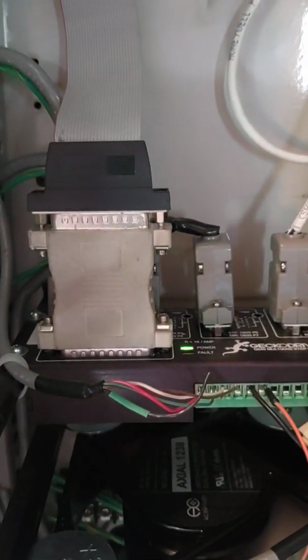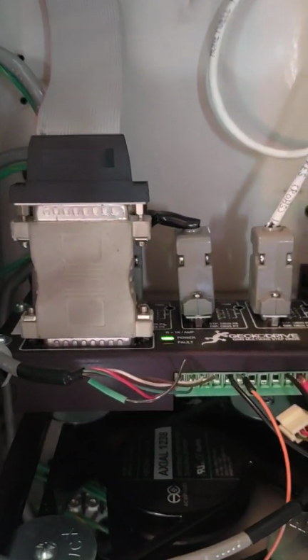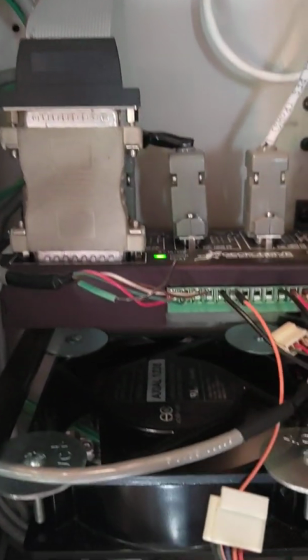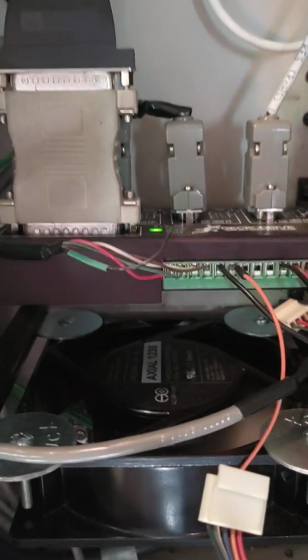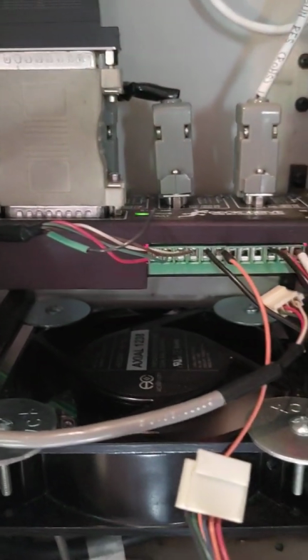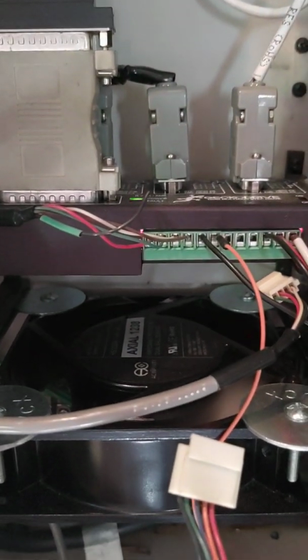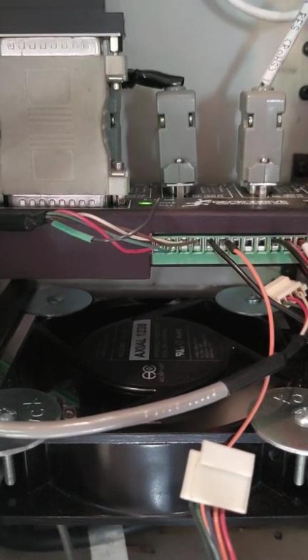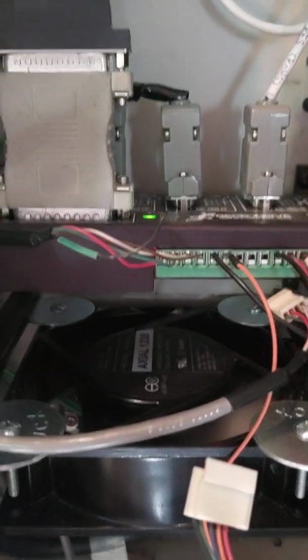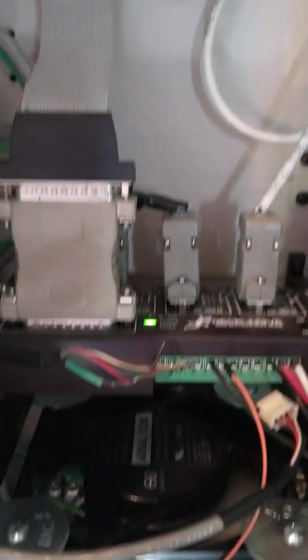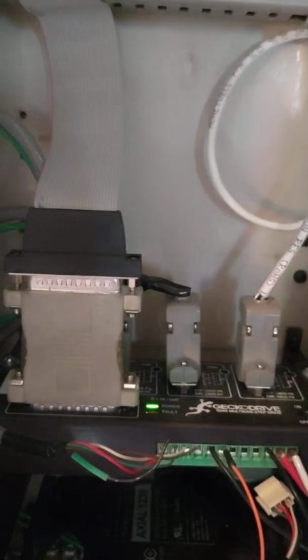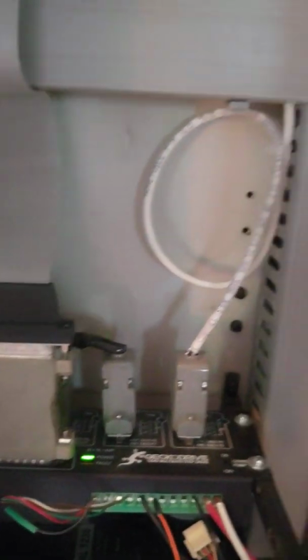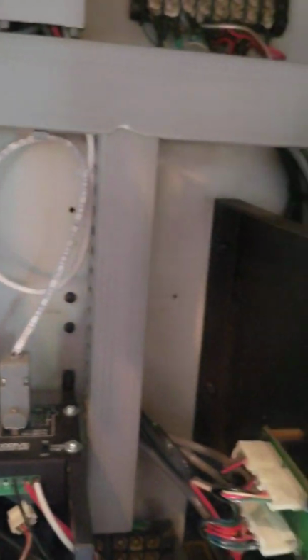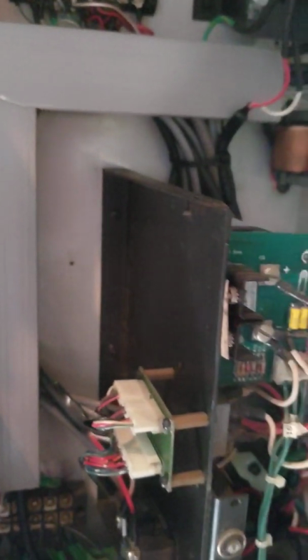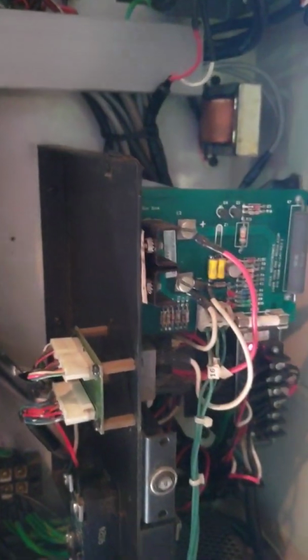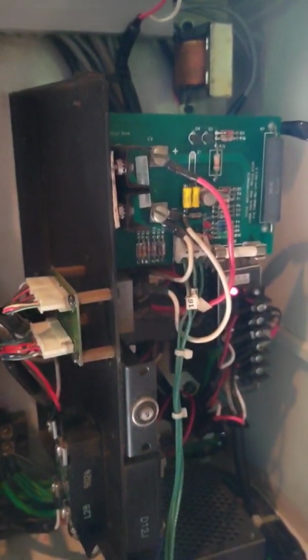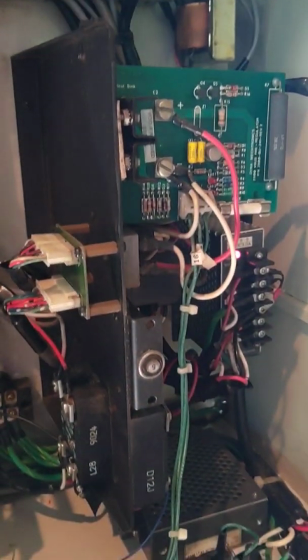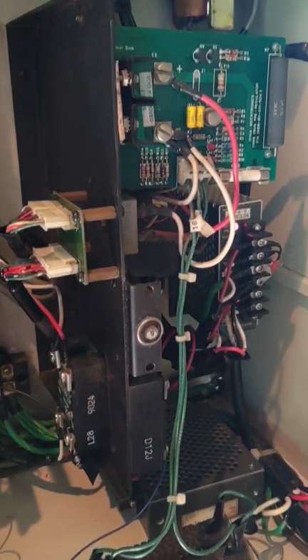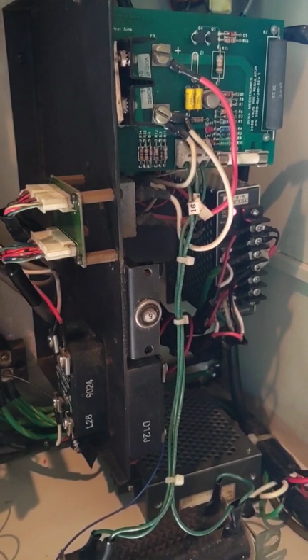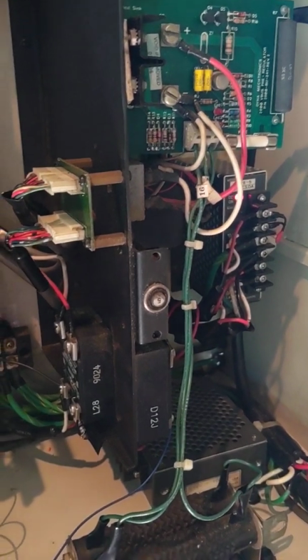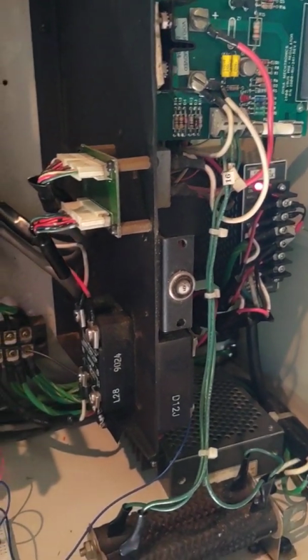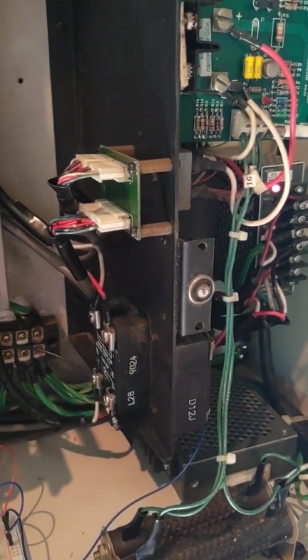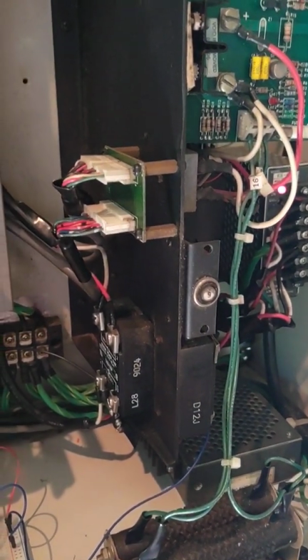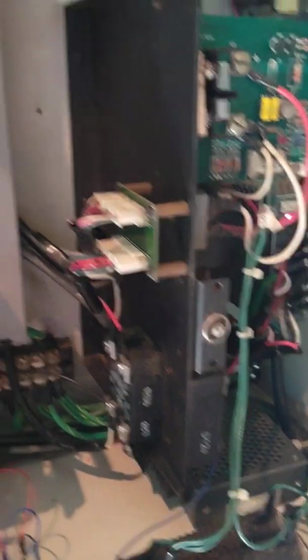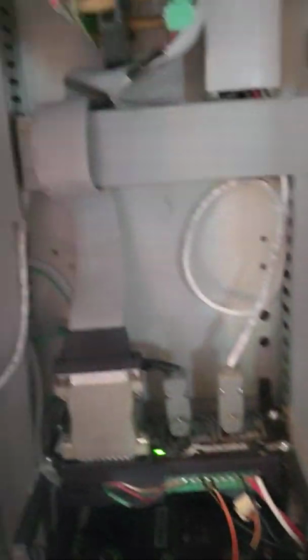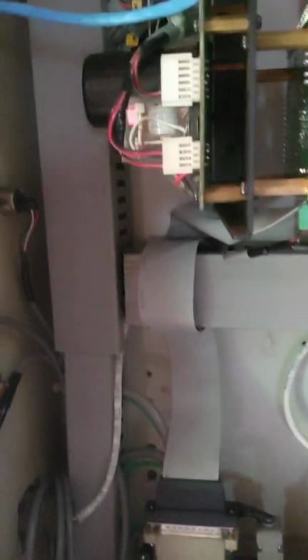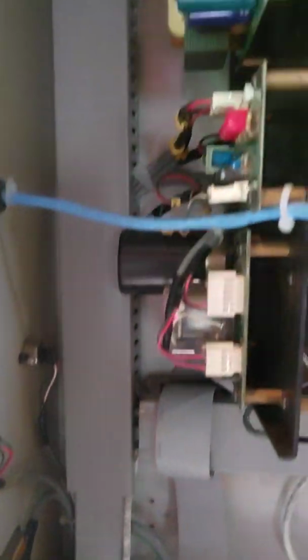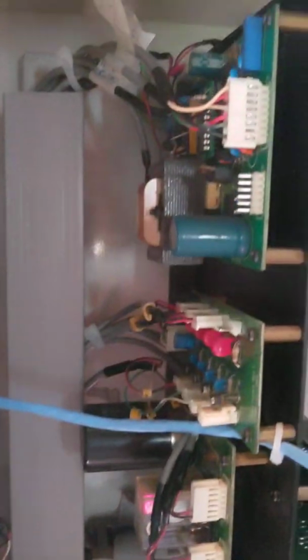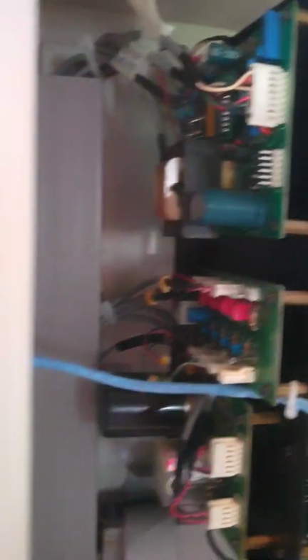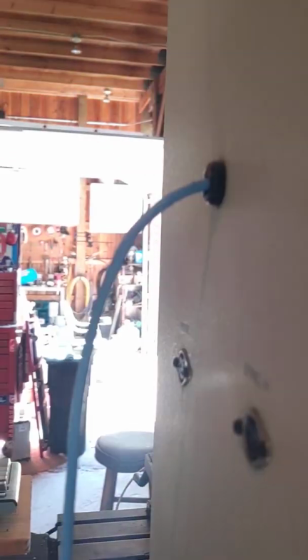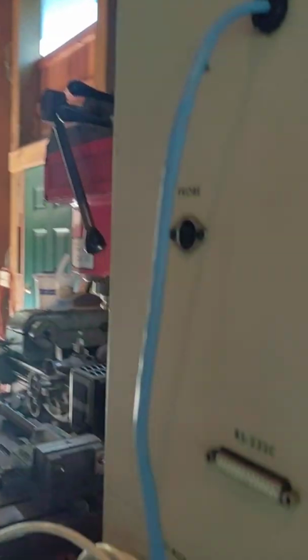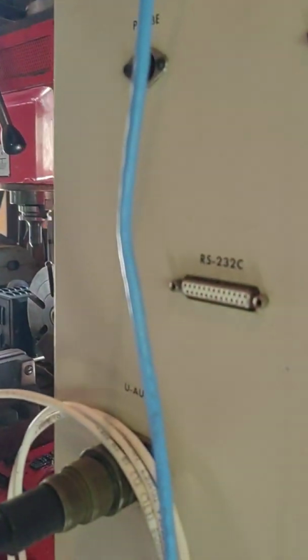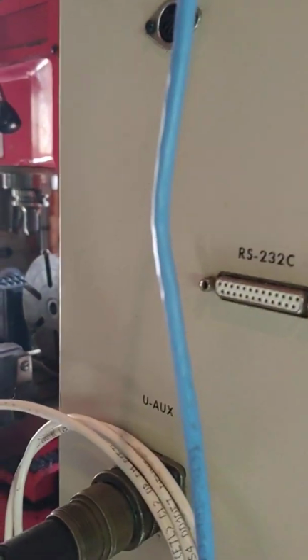Two of them are hidden by that cable, and they added a blower to the axis drives so that they can stay cool. It required a lot of extra wiring to retrofit the CNC control to the existing electronics.